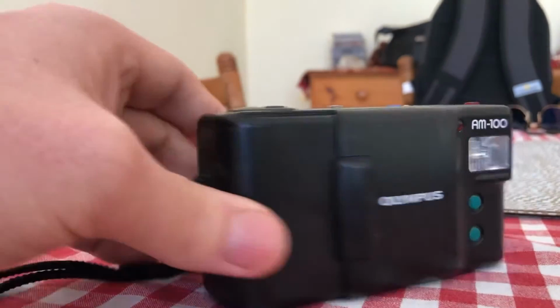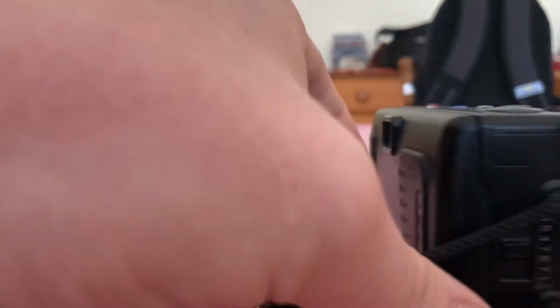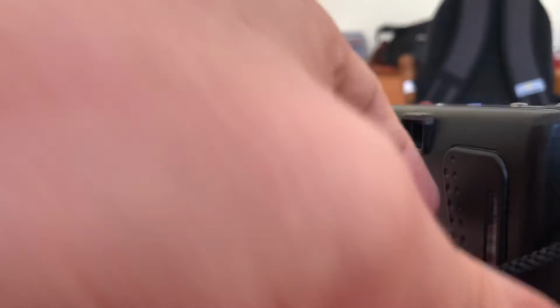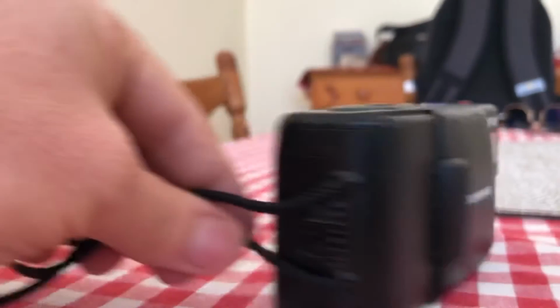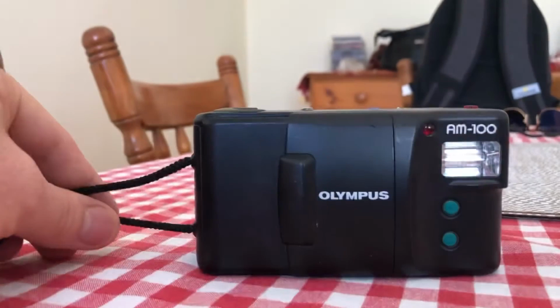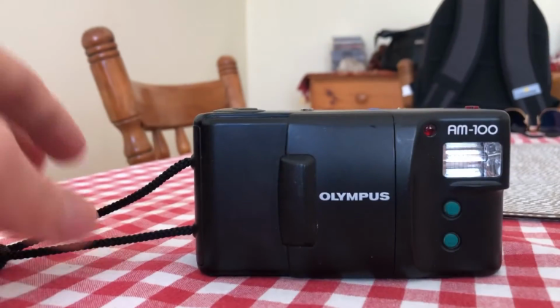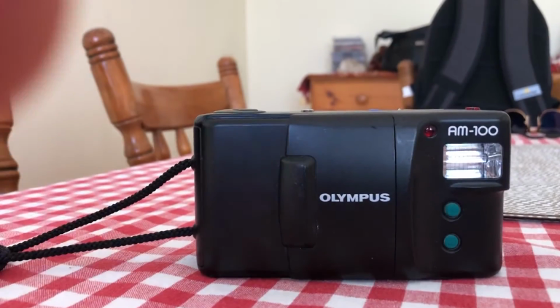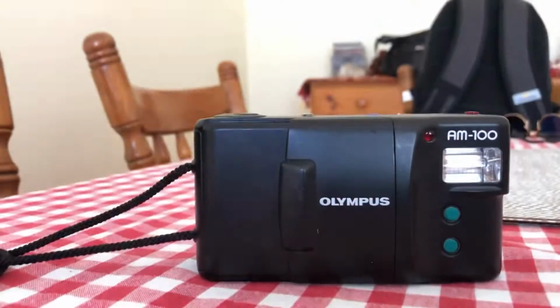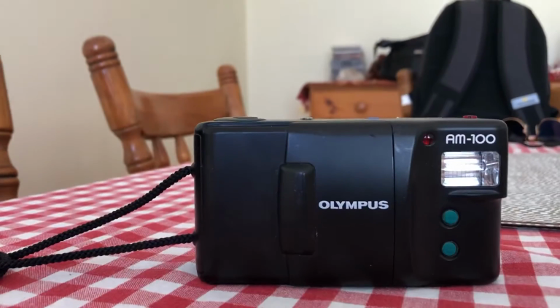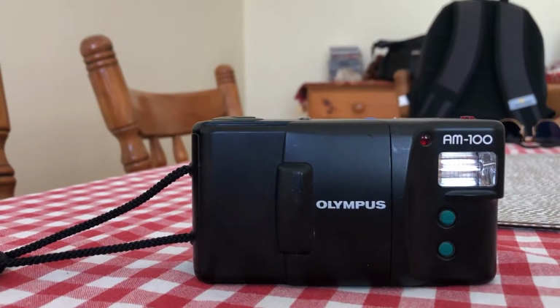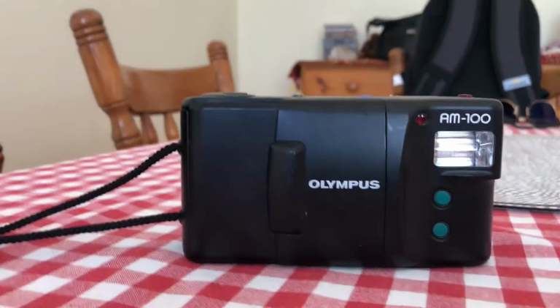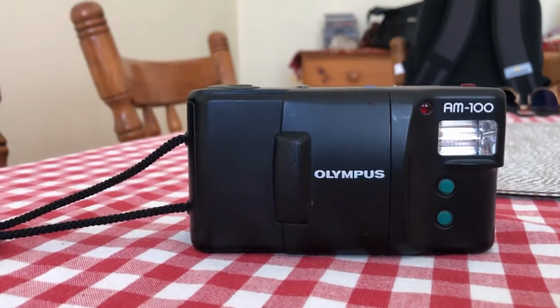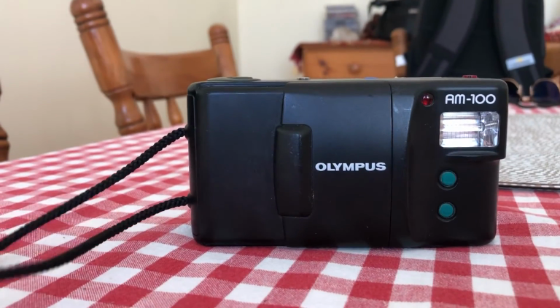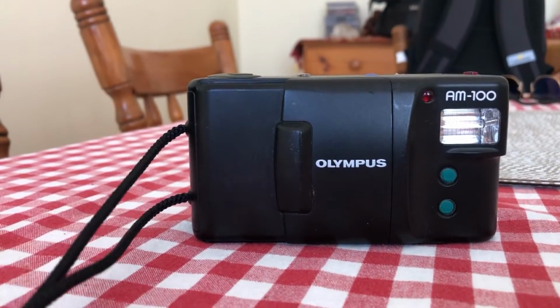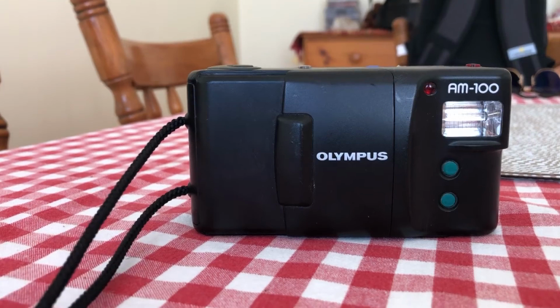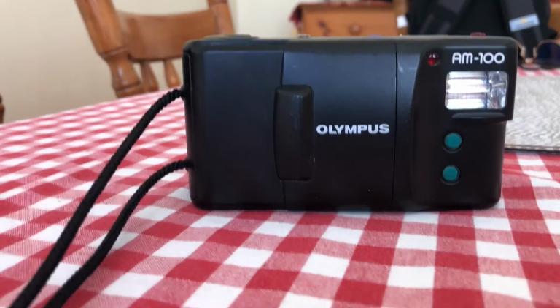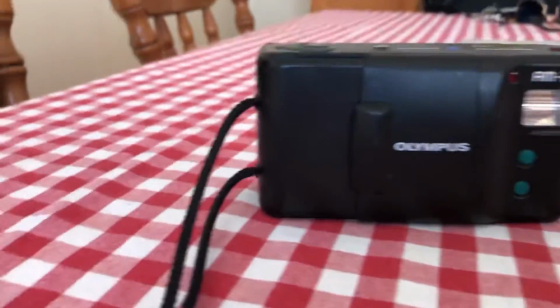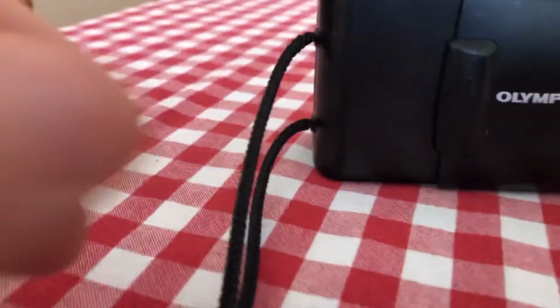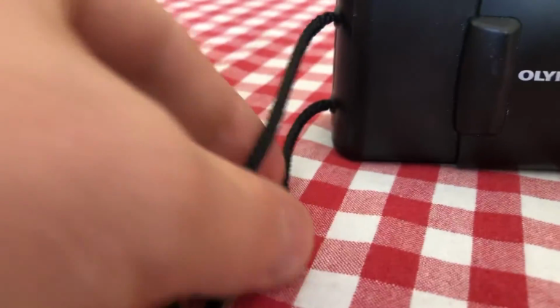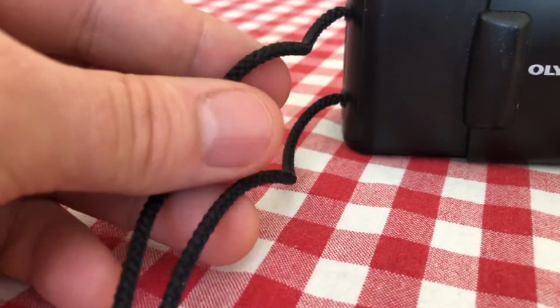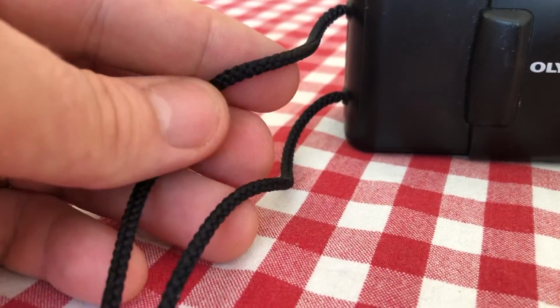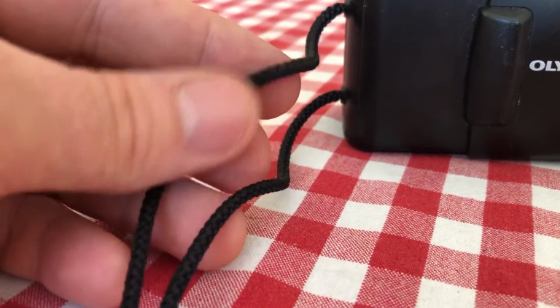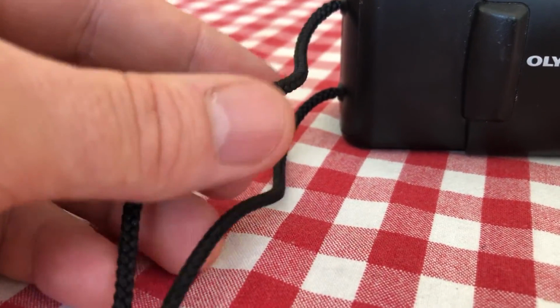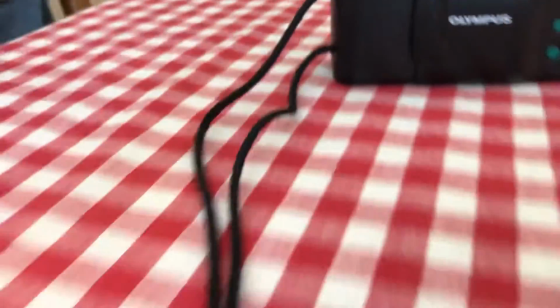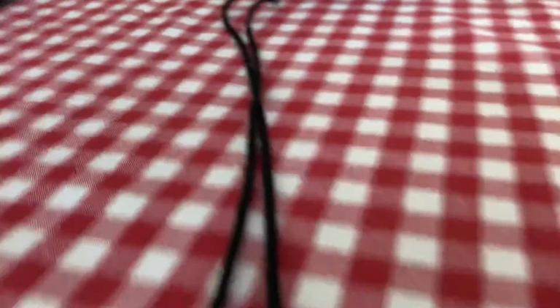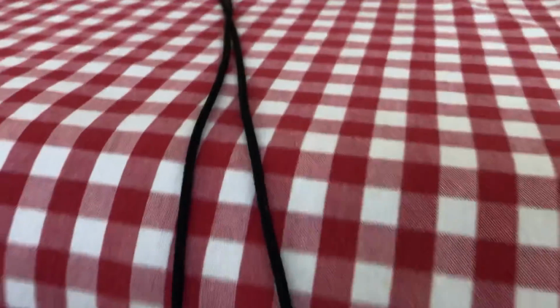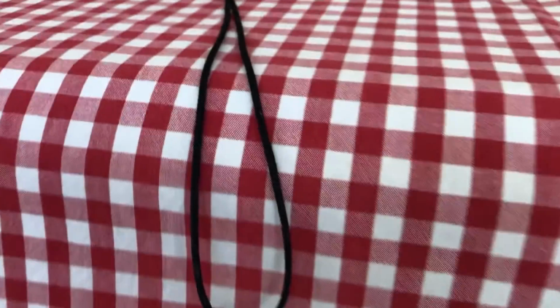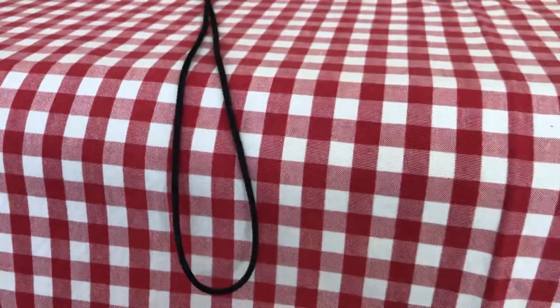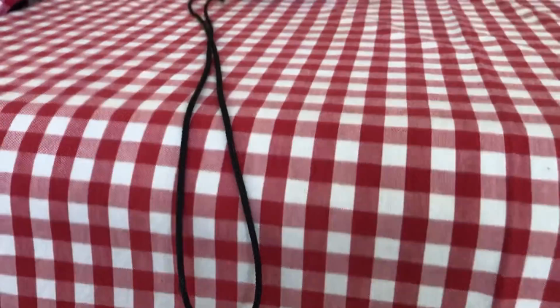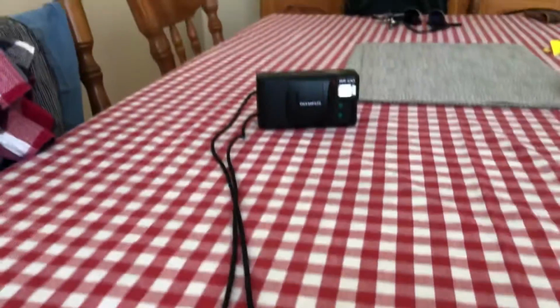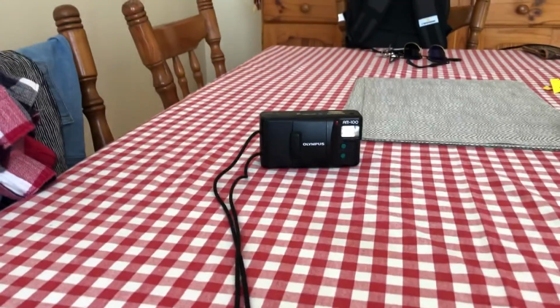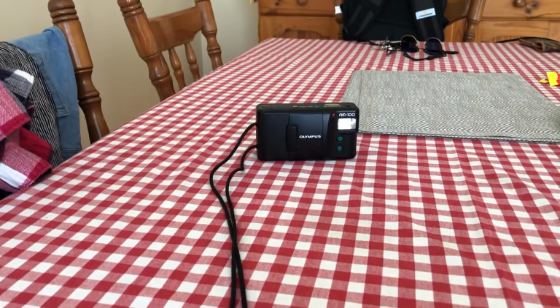I cannot wait to see what comes out of this little thing. It comes with this strap which is just super long — nice.